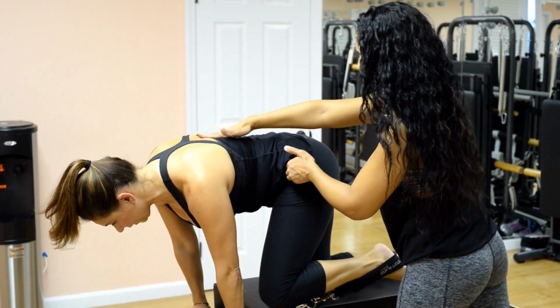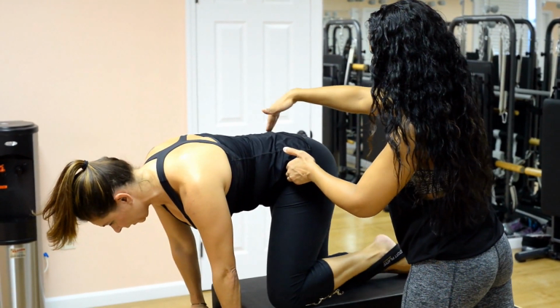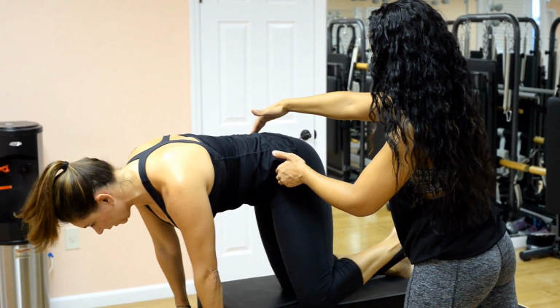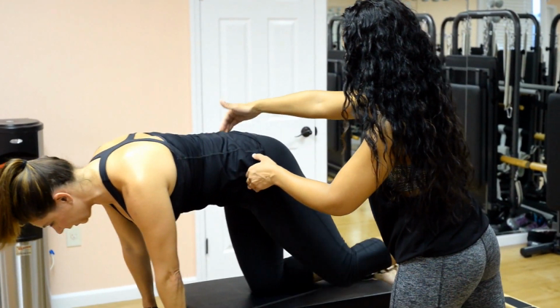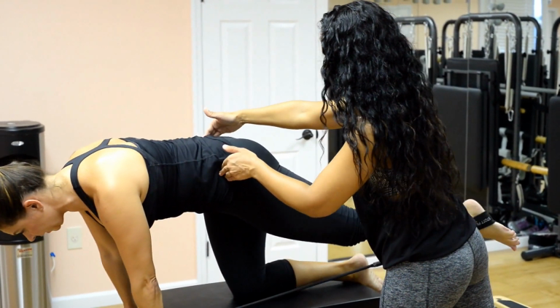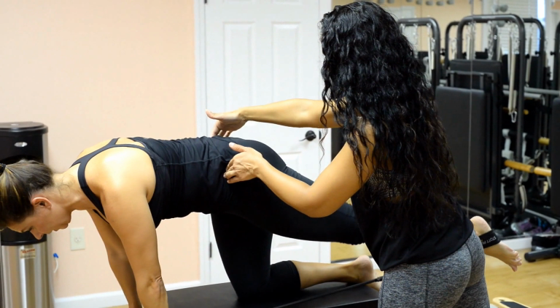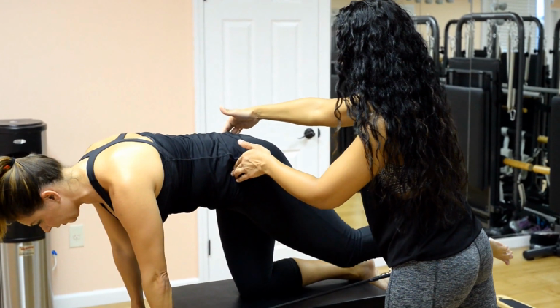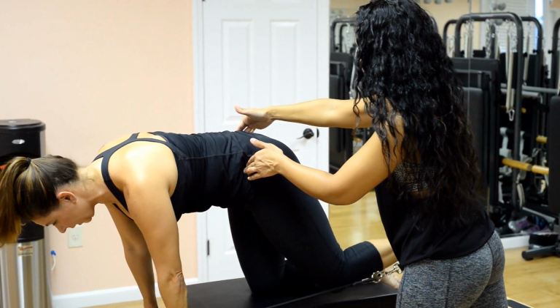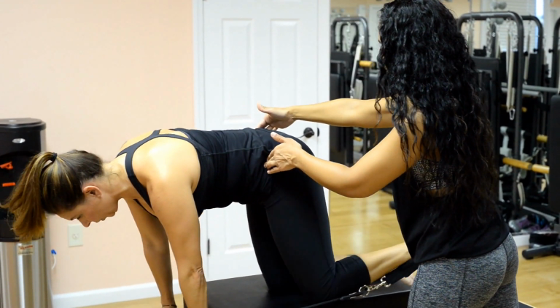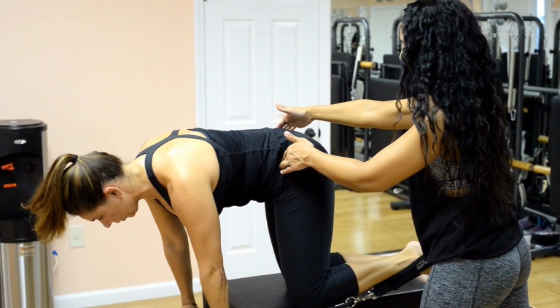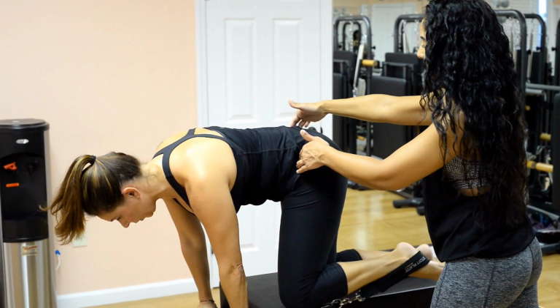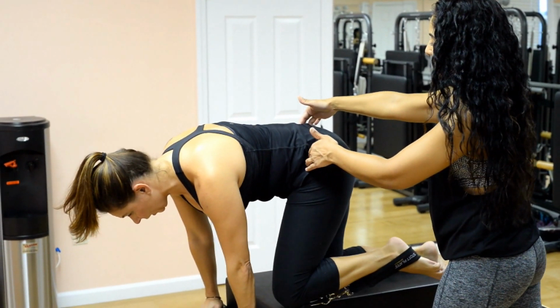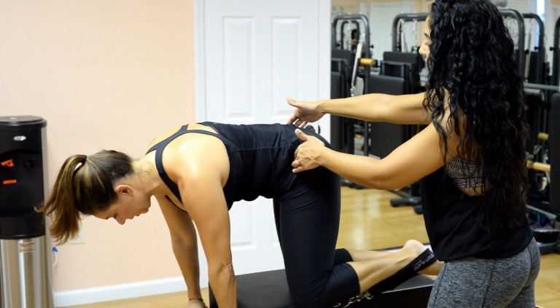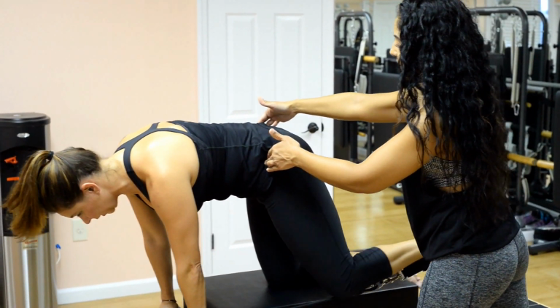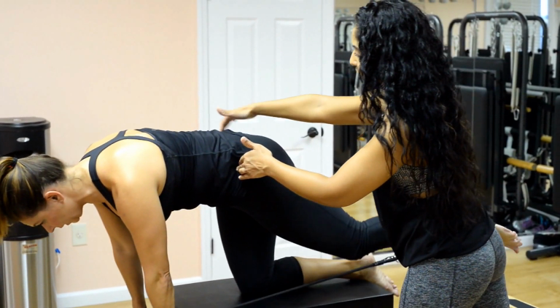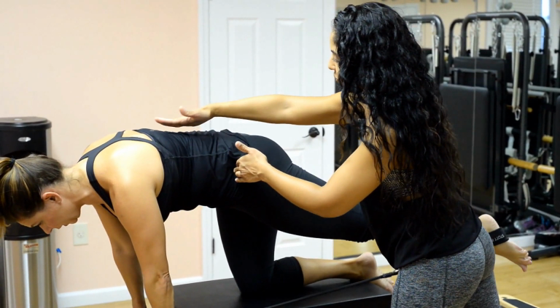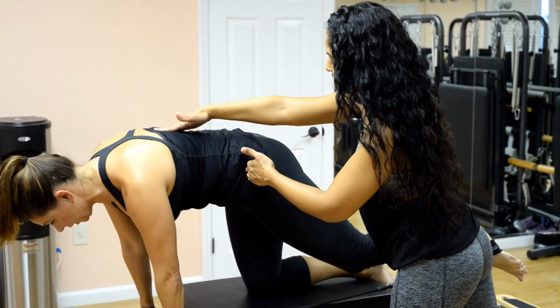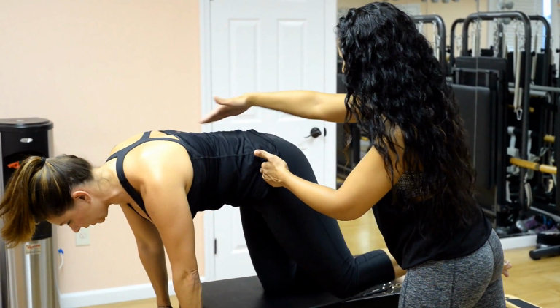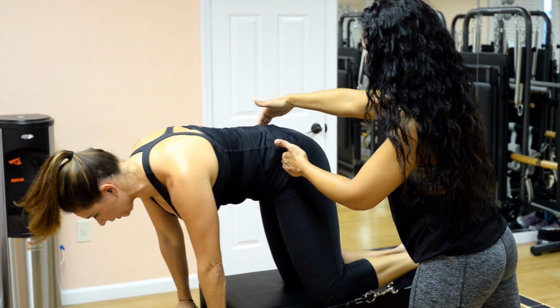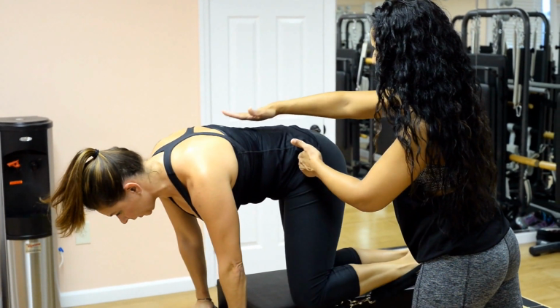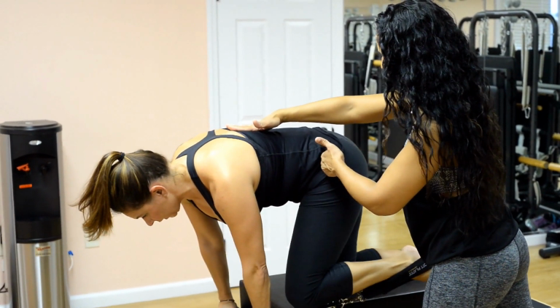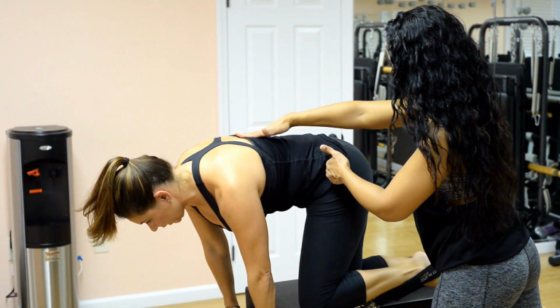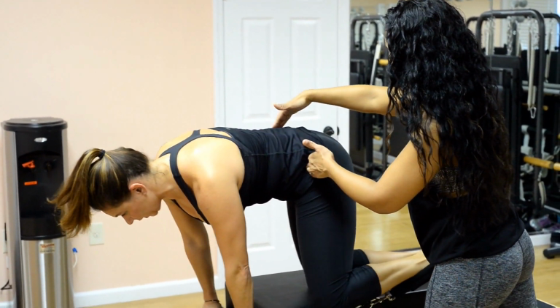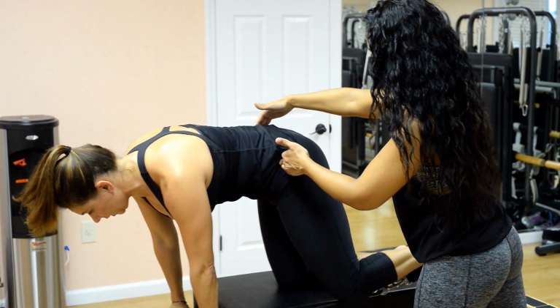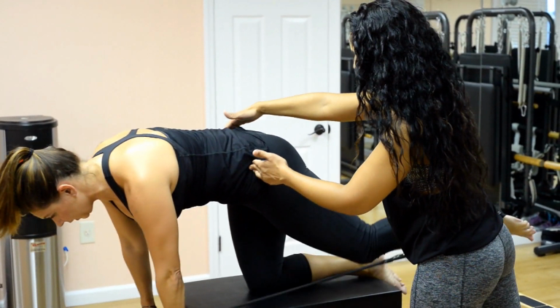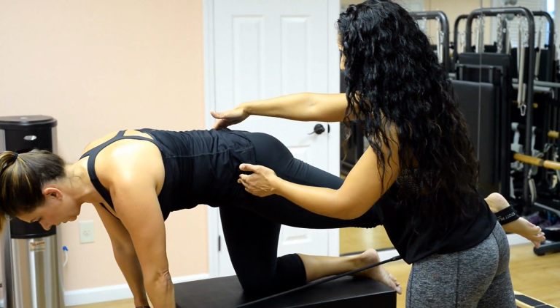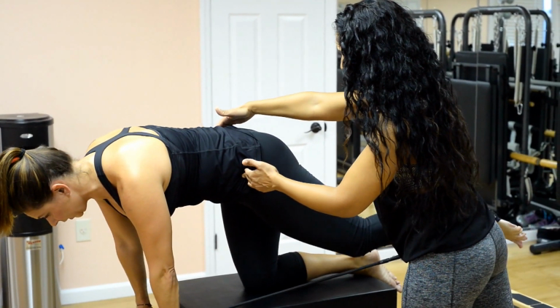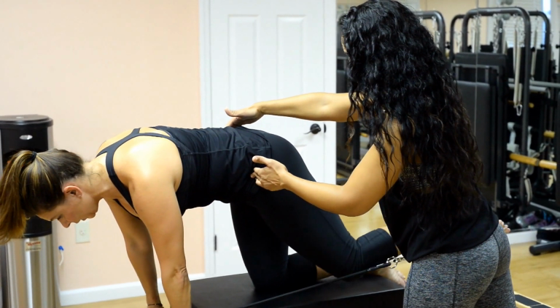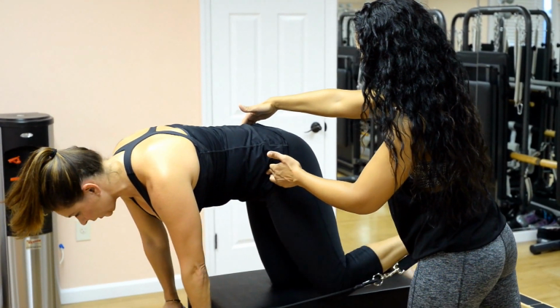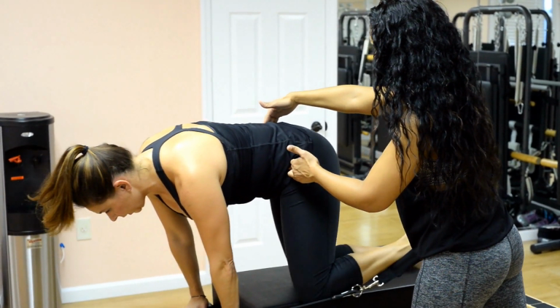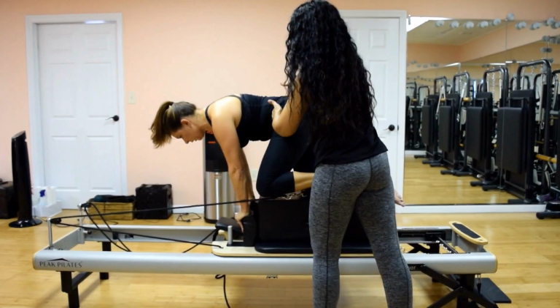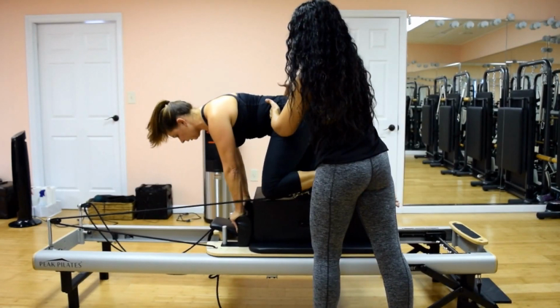Now we're going to bring the knee into the chest without losing the length here. Good, and extend it out, trying not to lean too much into that right side. Be careful not to crunch your spine as you bring the knee in — keep that length. Give me one more, good. Lengthen out, keep the leg long.